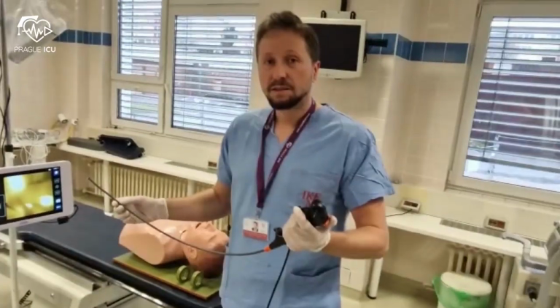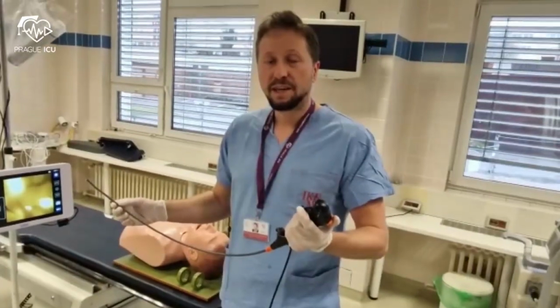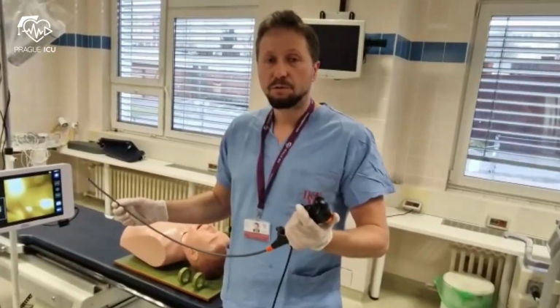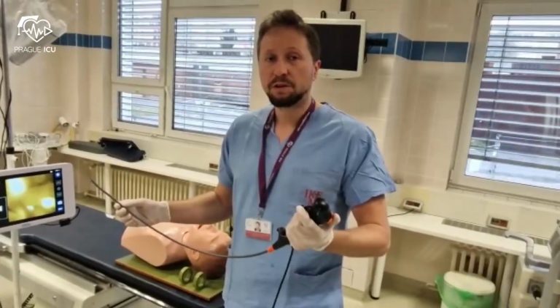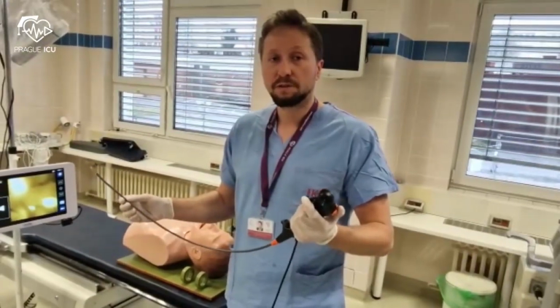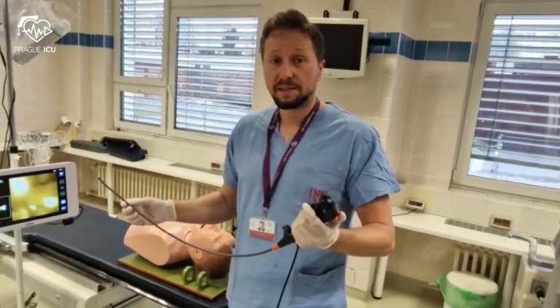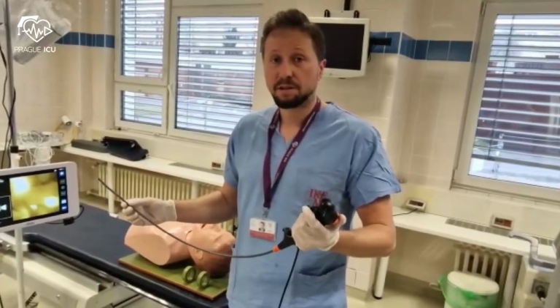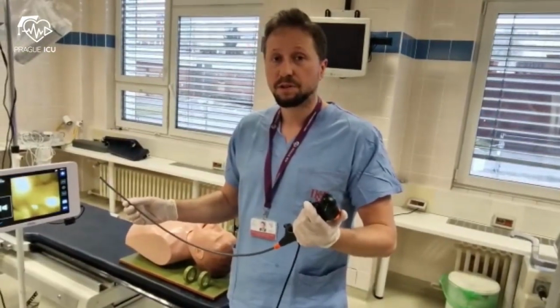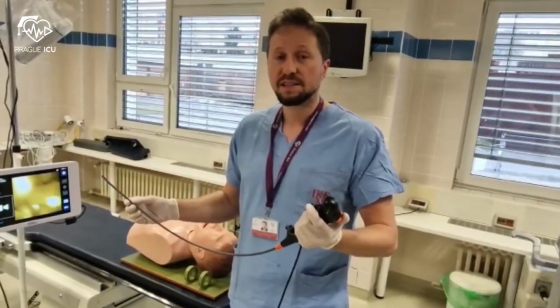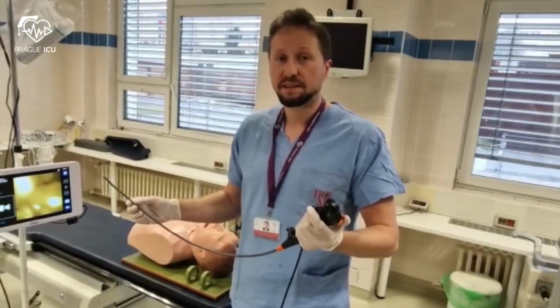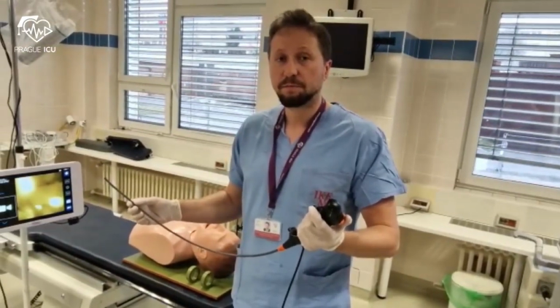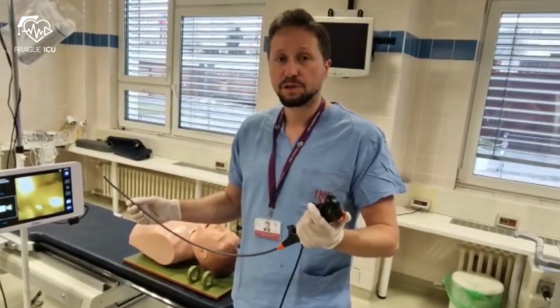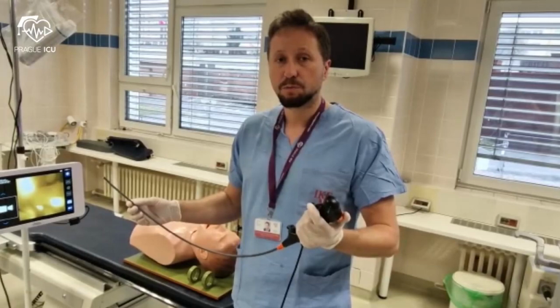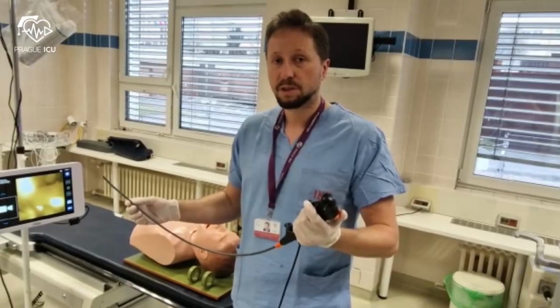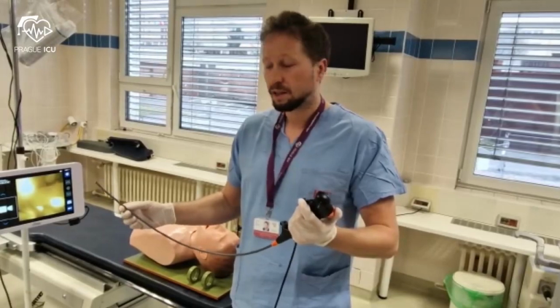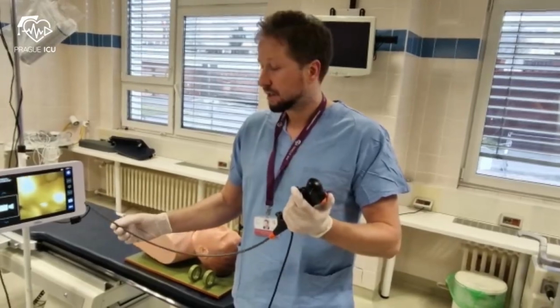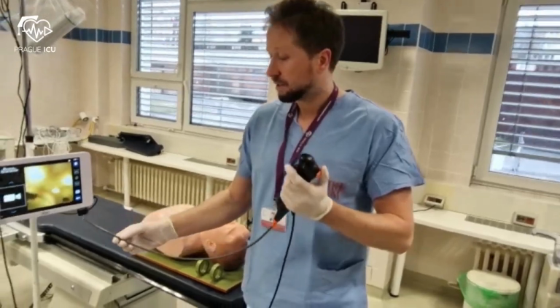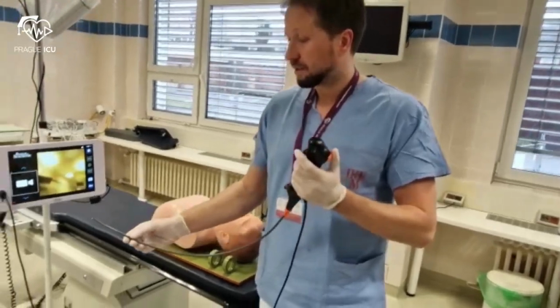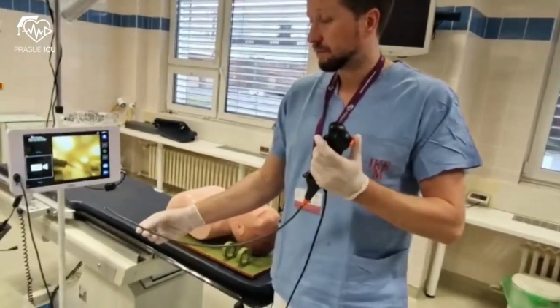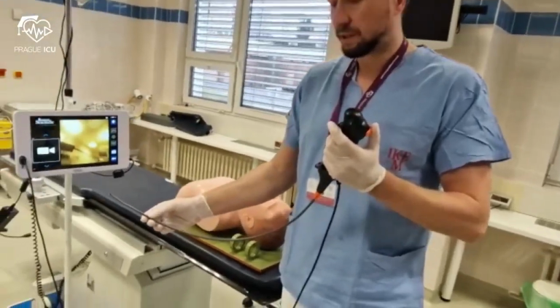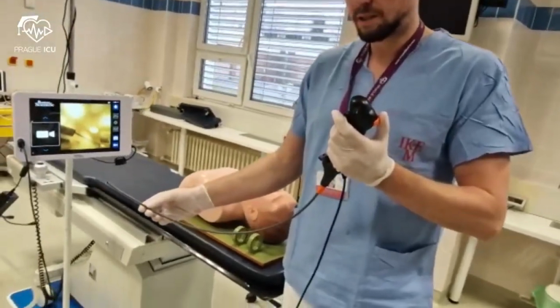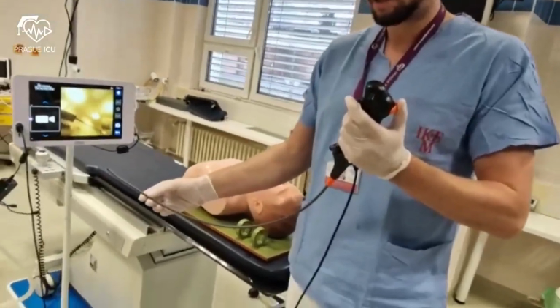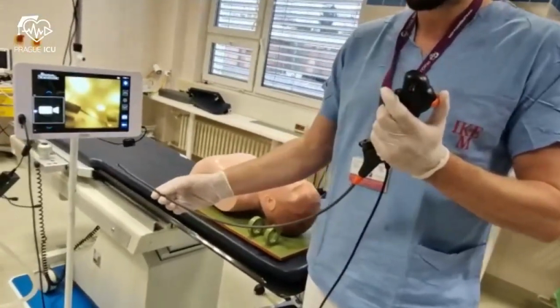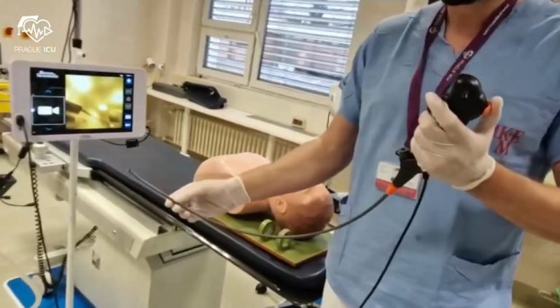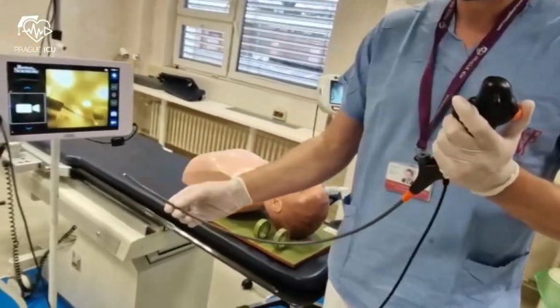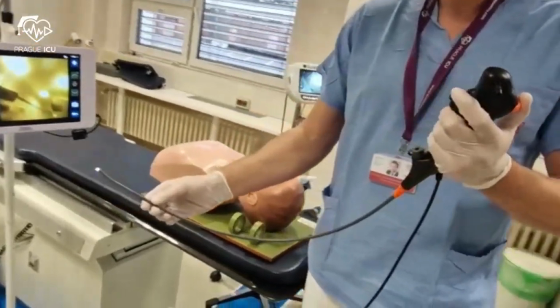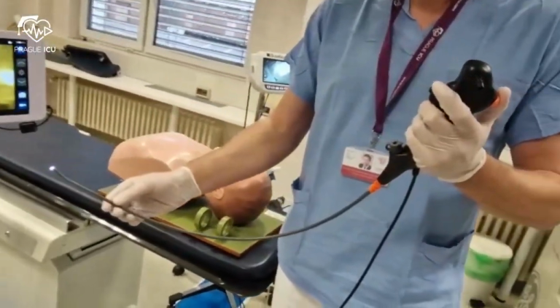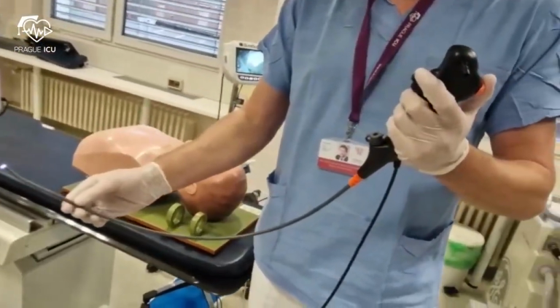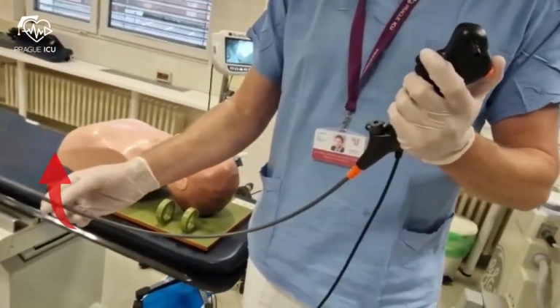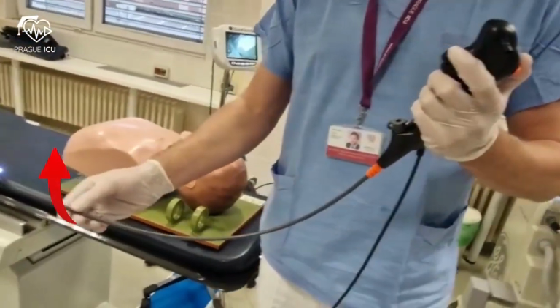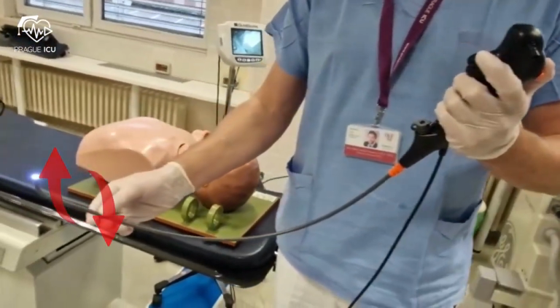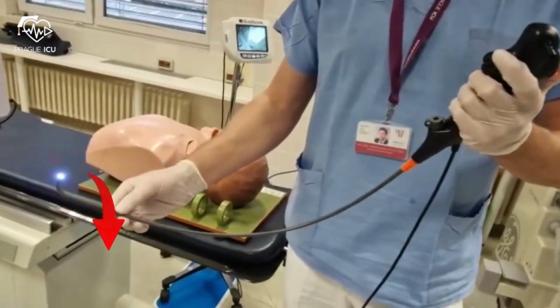Today we will use the flexible Boston Scientific Bronchoscope. The lever controls the tip of the scope — it can move up and down.